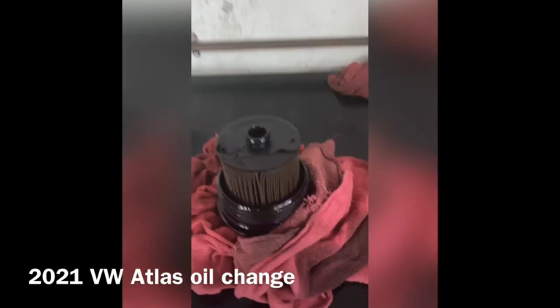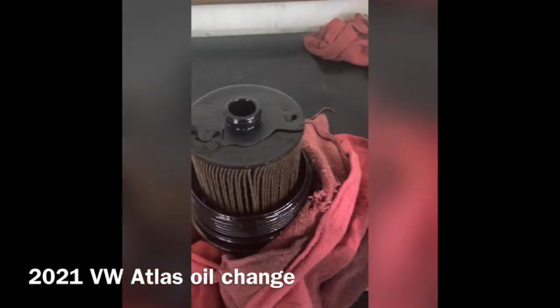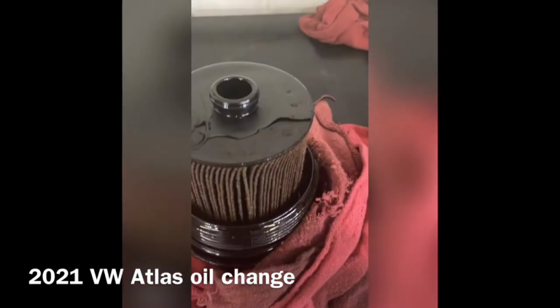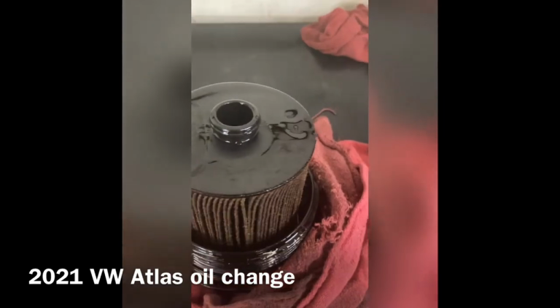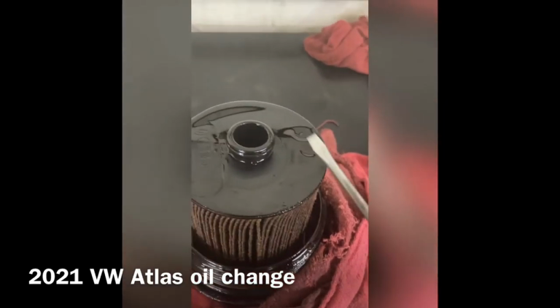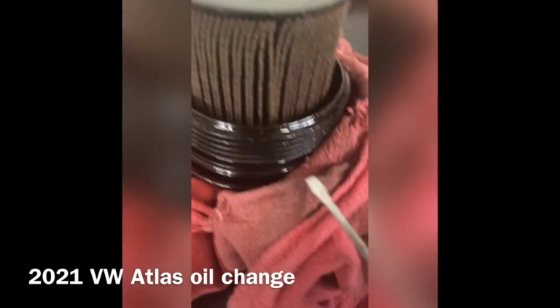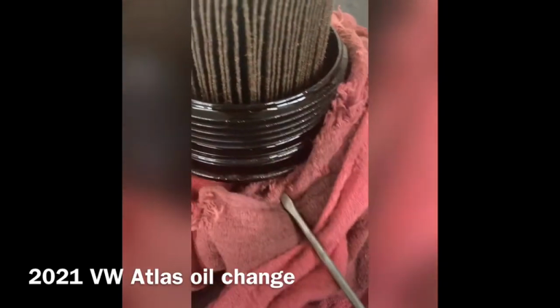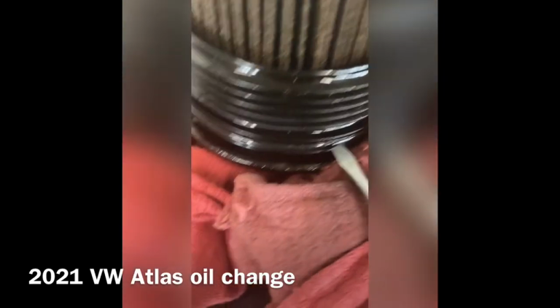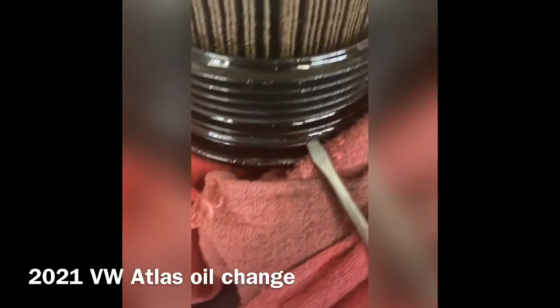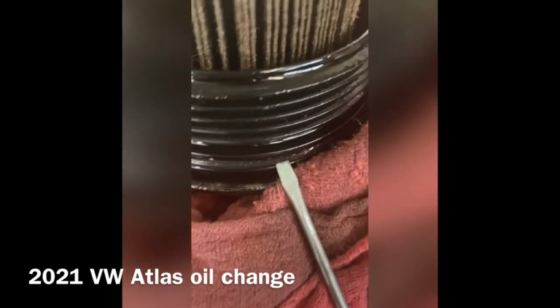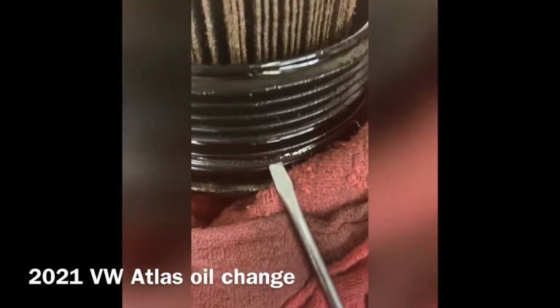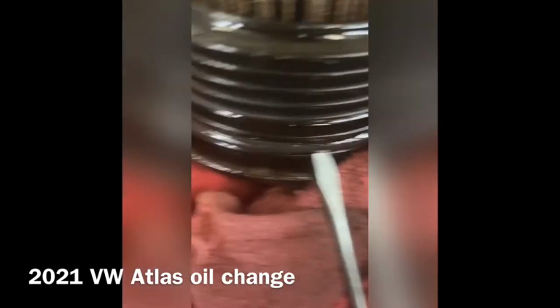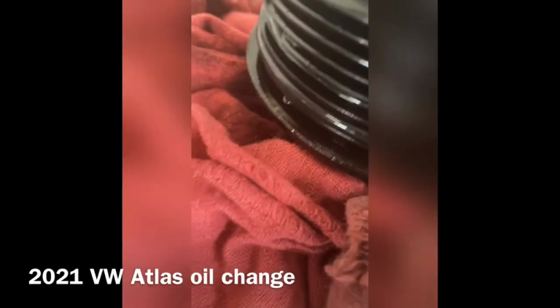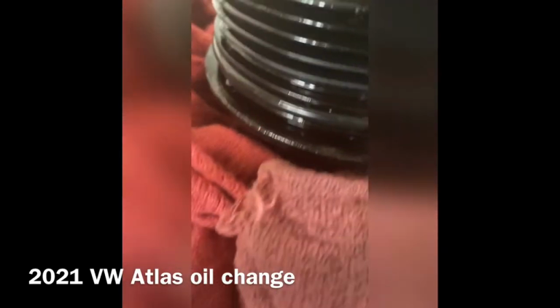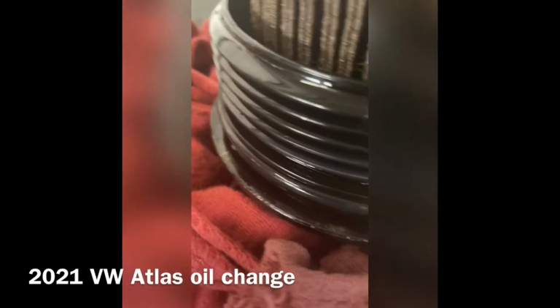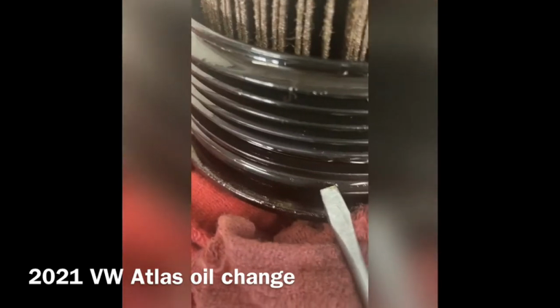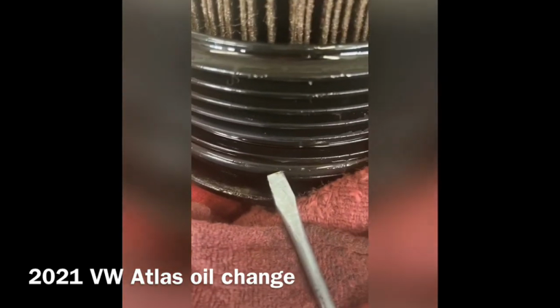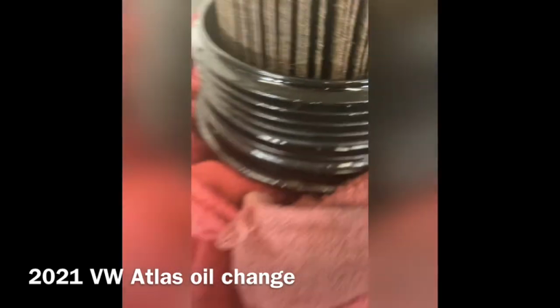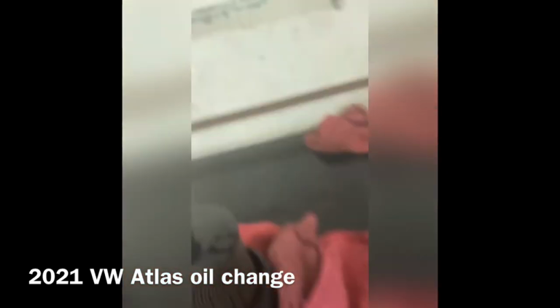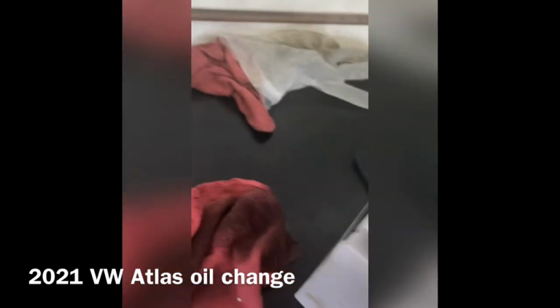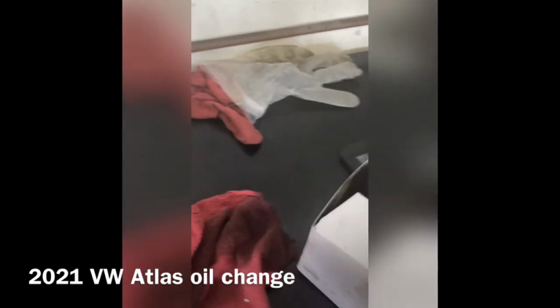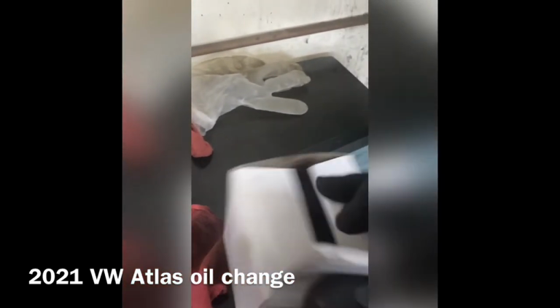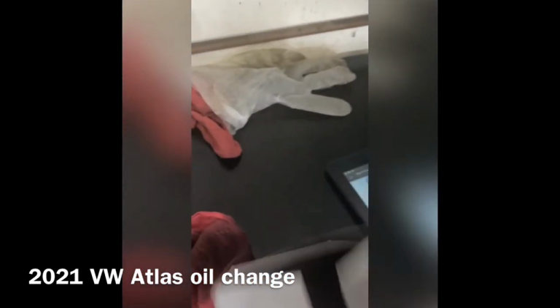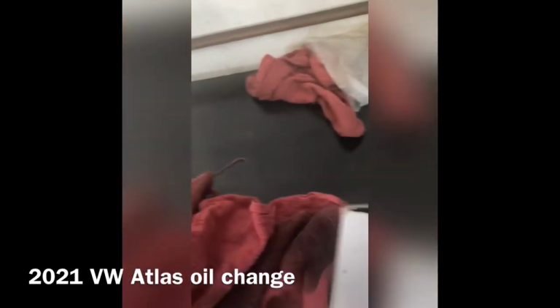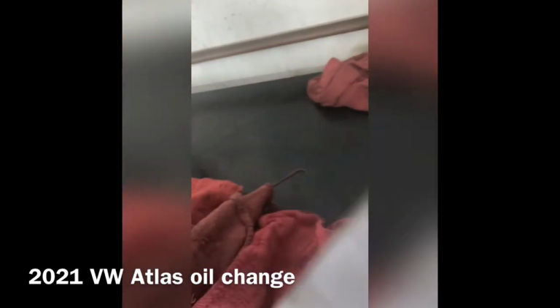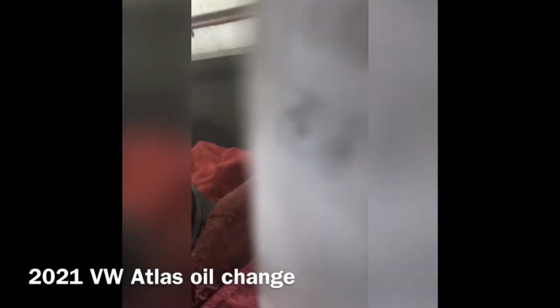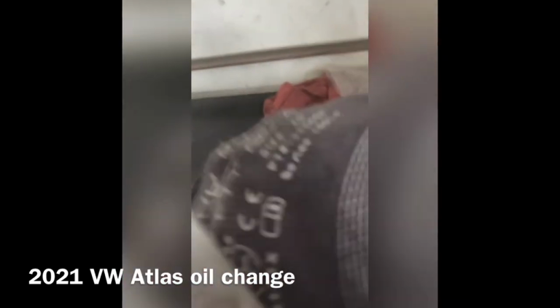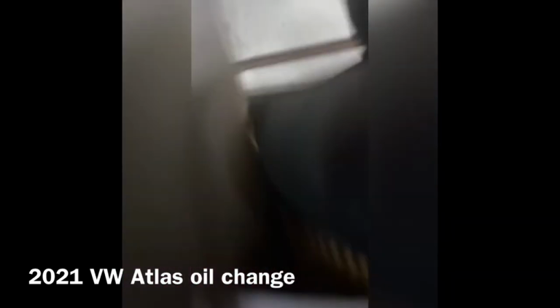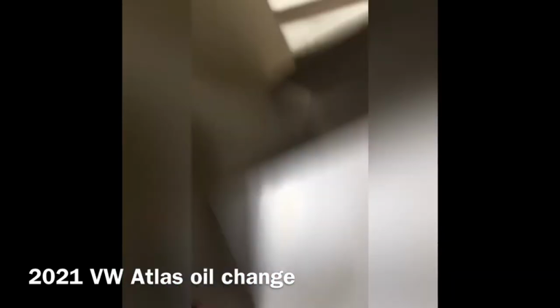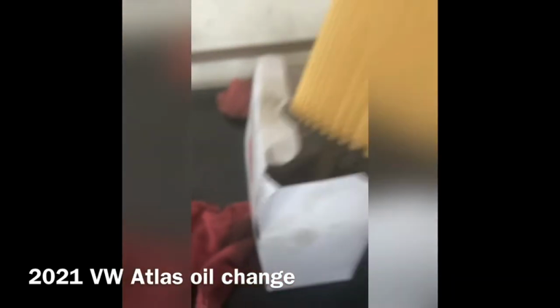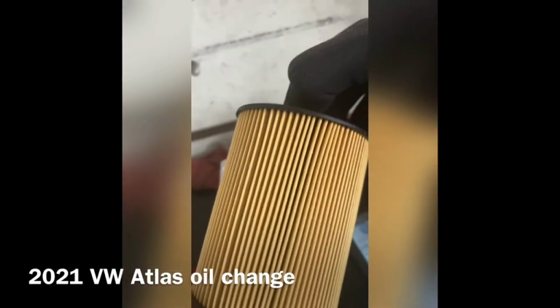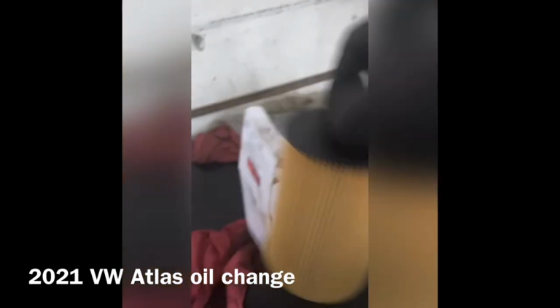Now that we've got the oil filter off, we can go ahead and take off this little O-ring seal right there. There's the new oil filter right here.